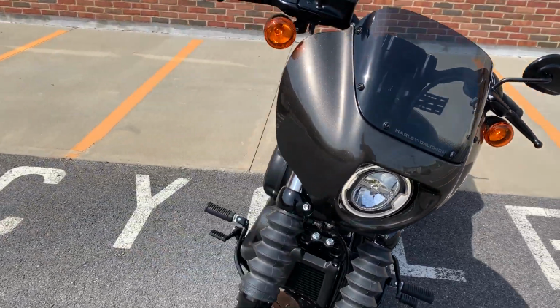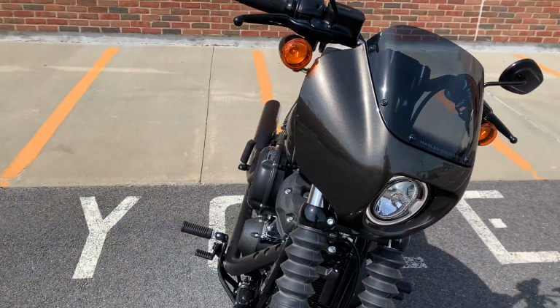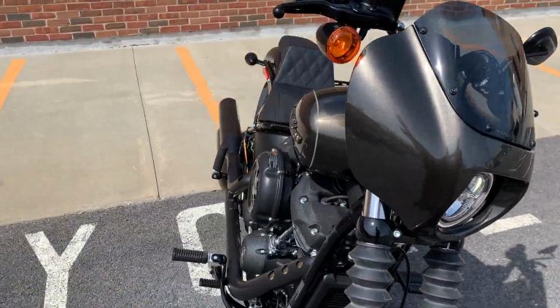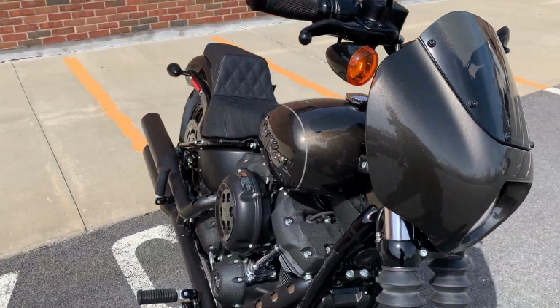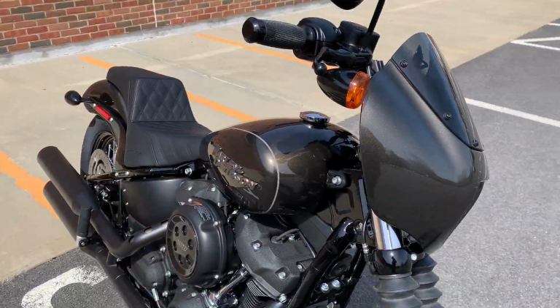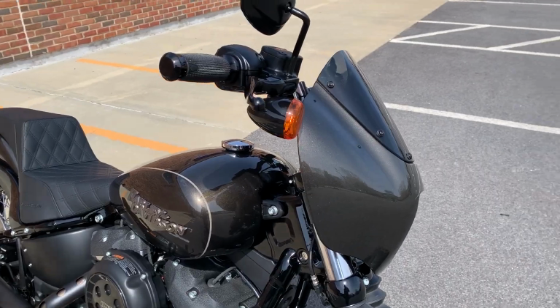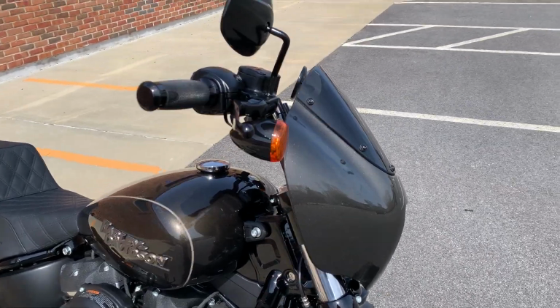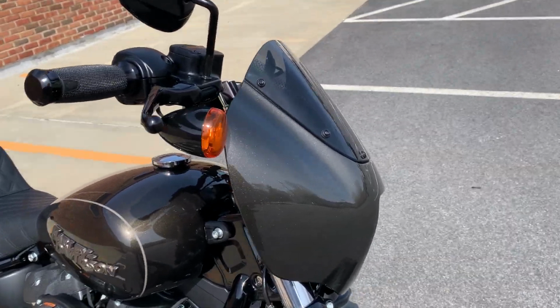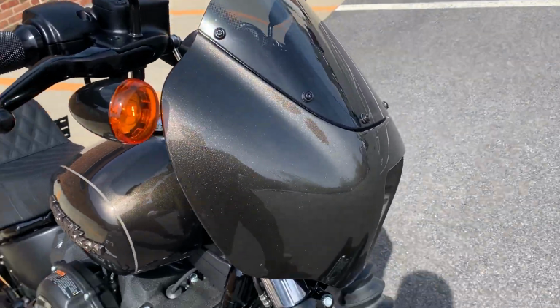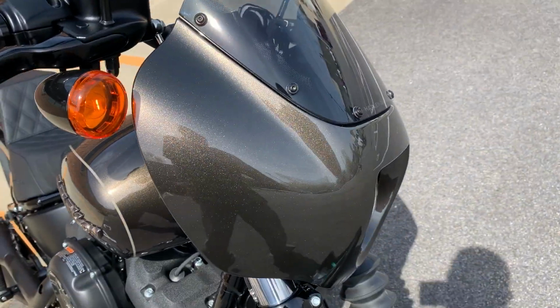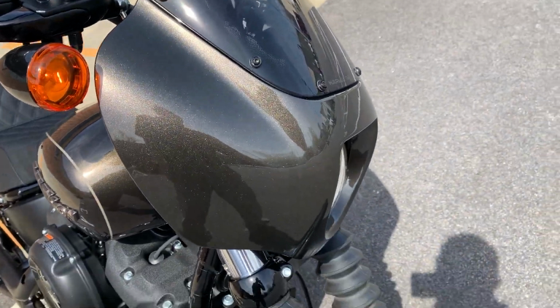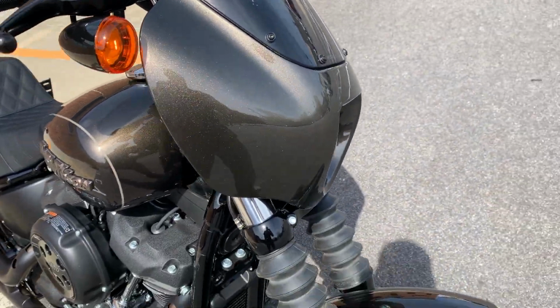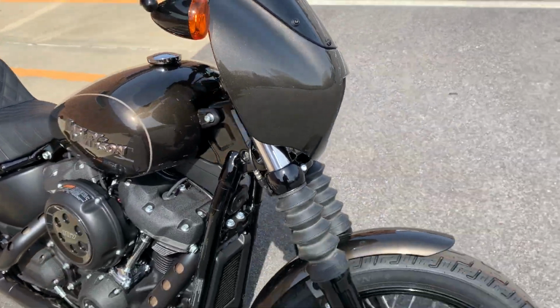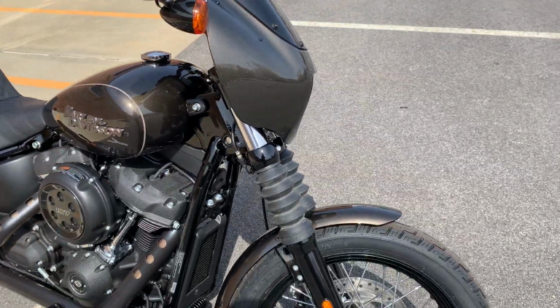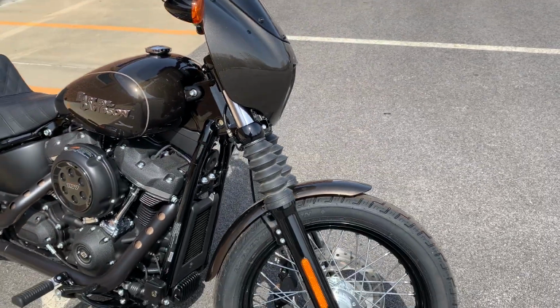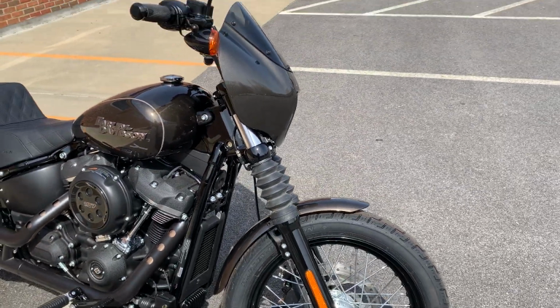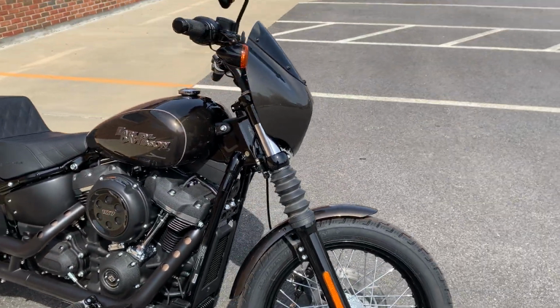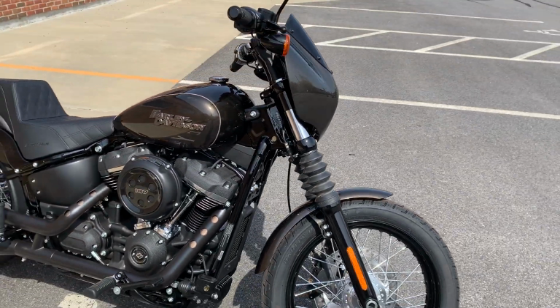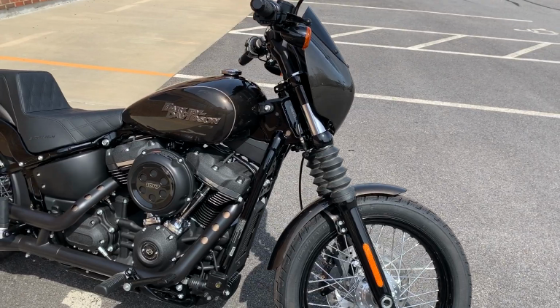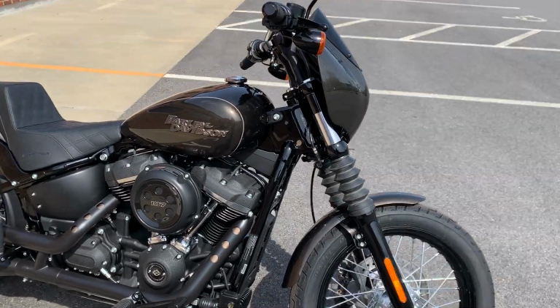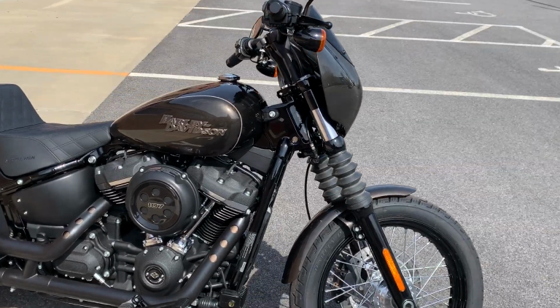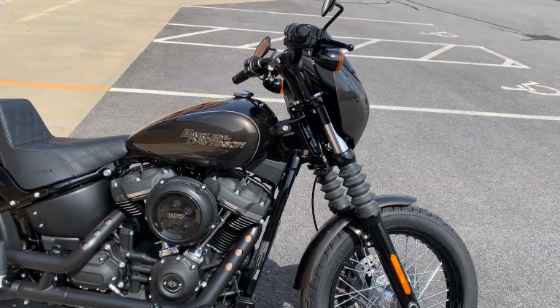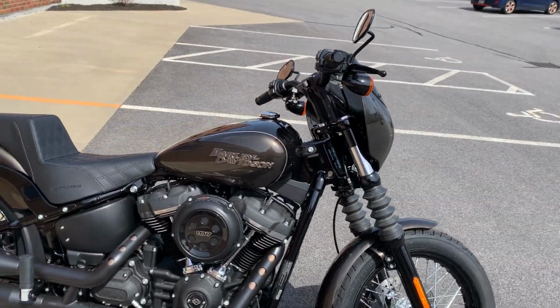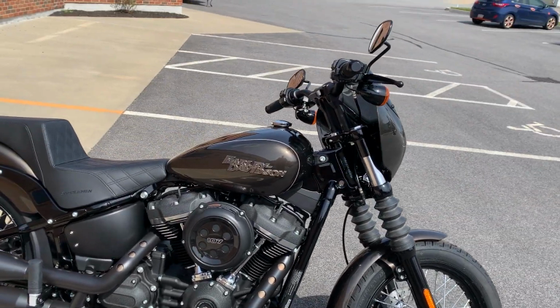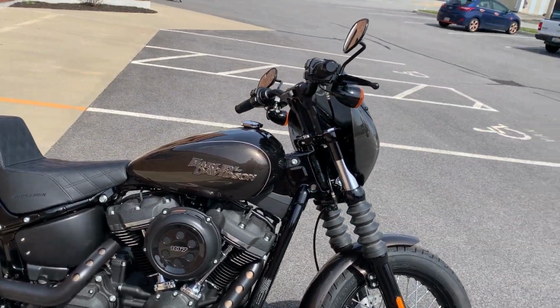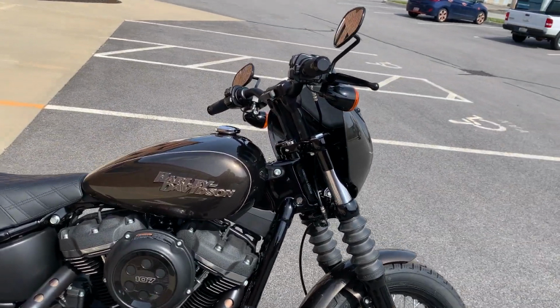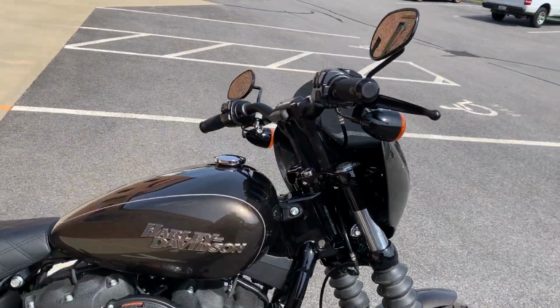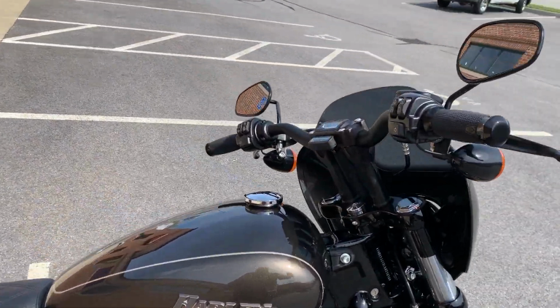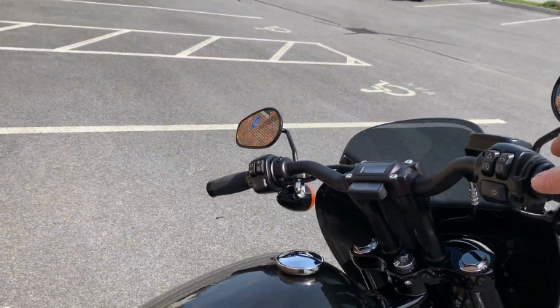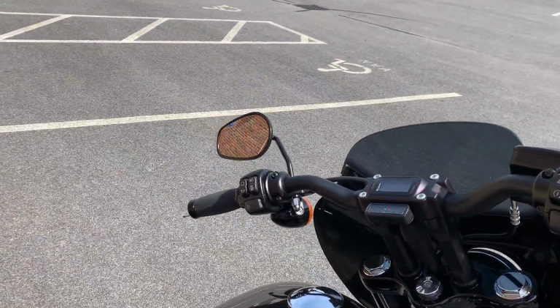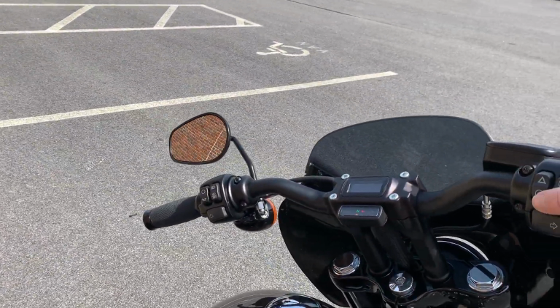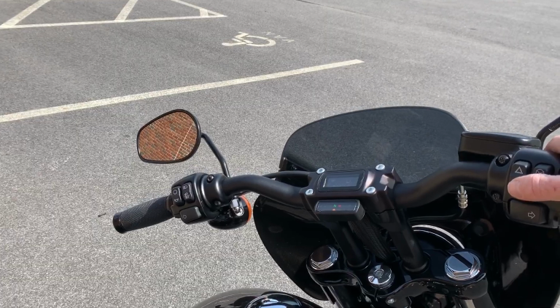Anyway, this quarter fairing — I'm super impressed with how nice it looks. It really enhances the look of this bike by quite a bit. So let's go ahead and start it so you can hear it run.